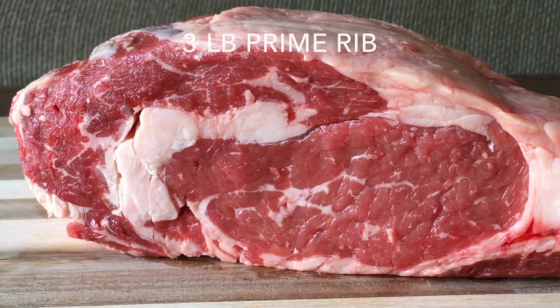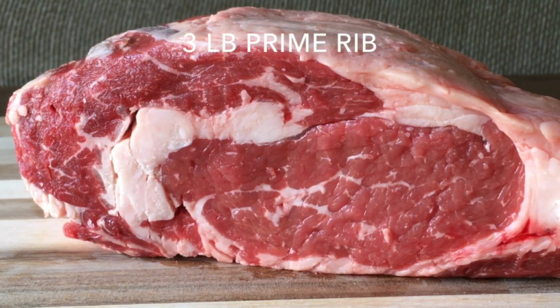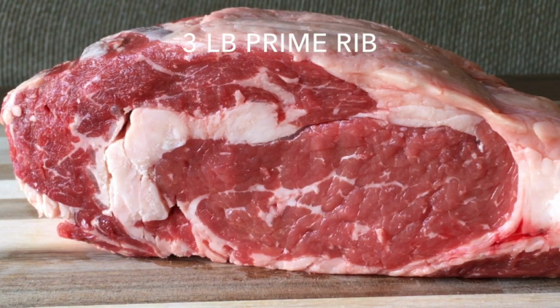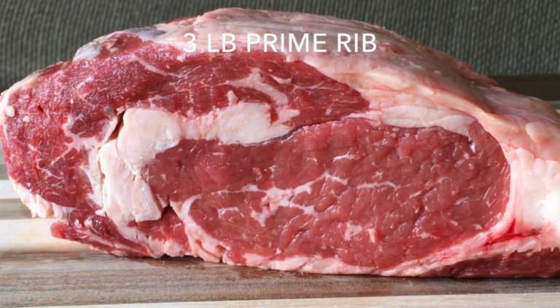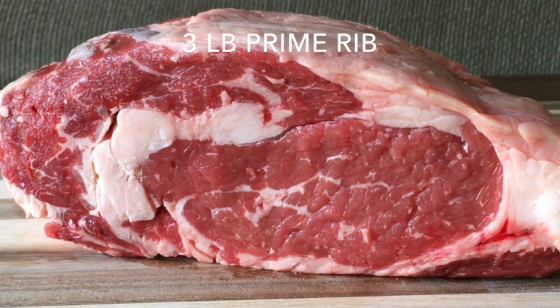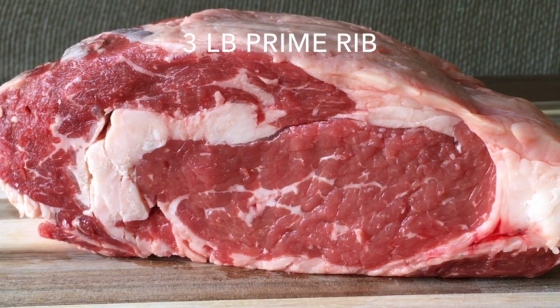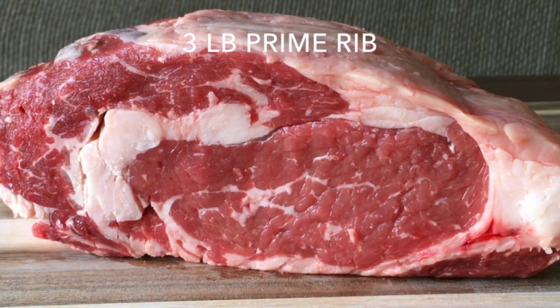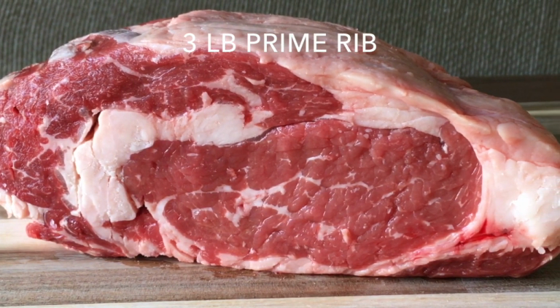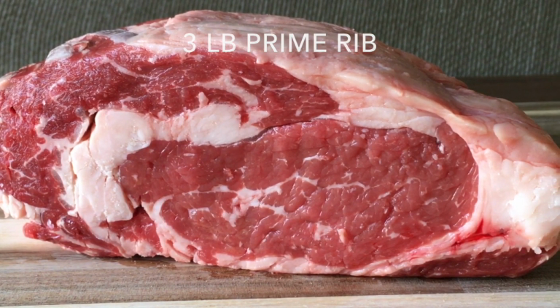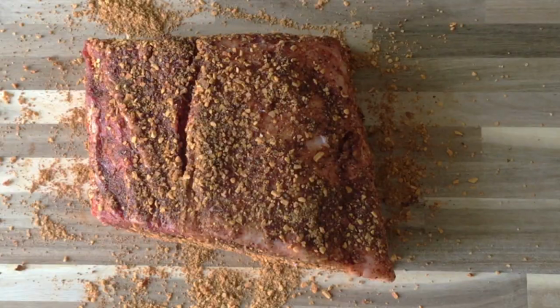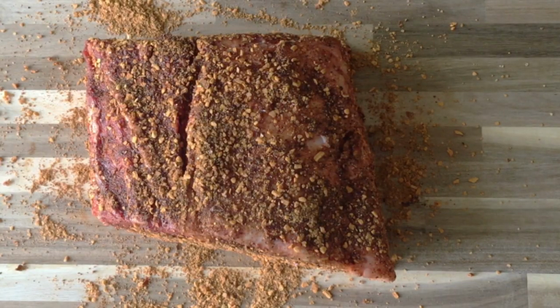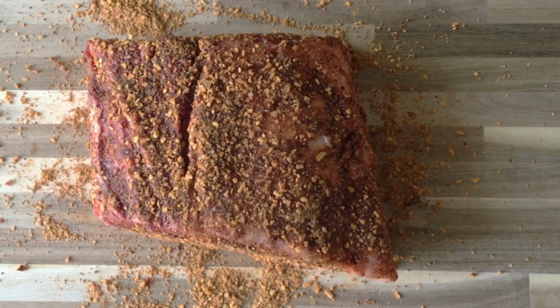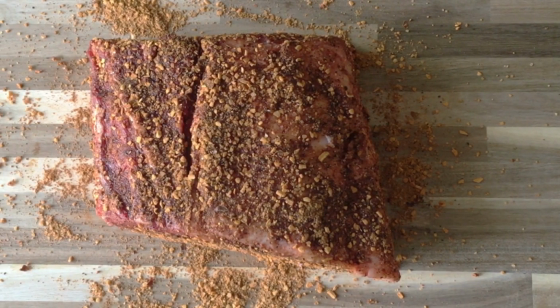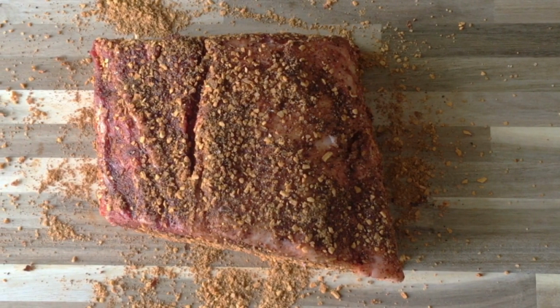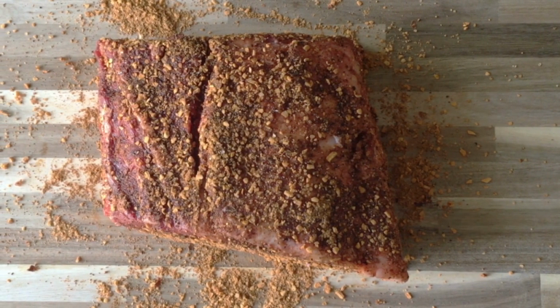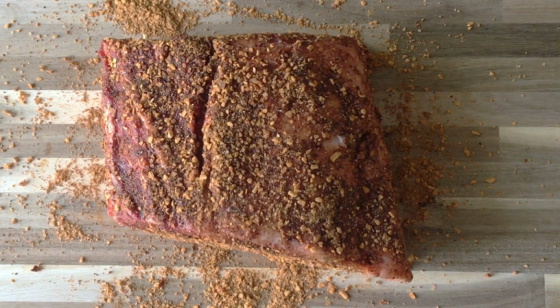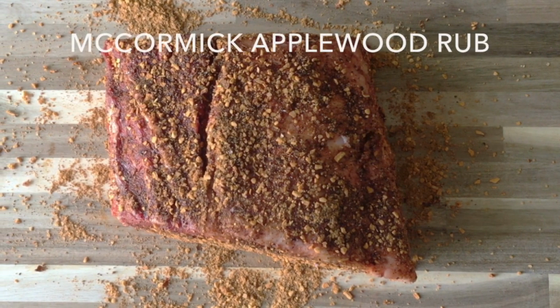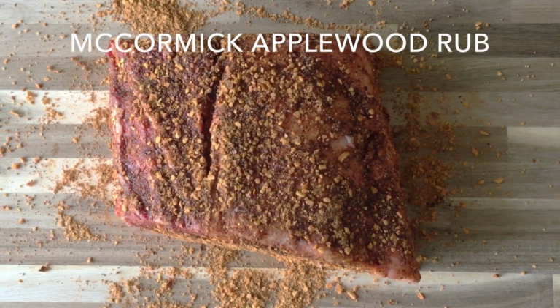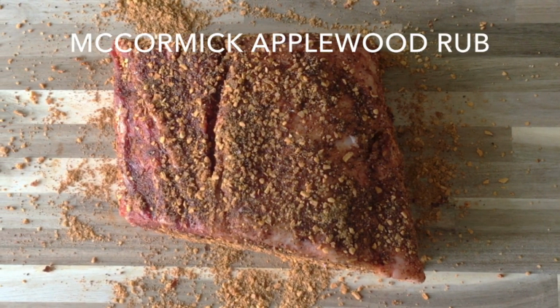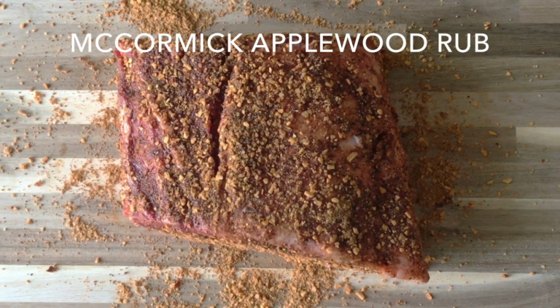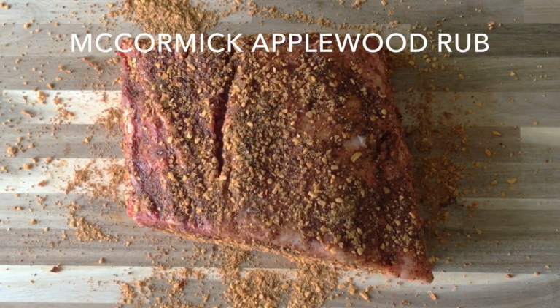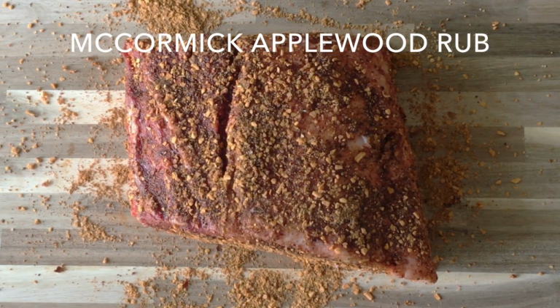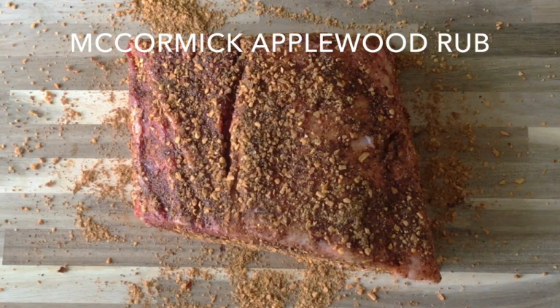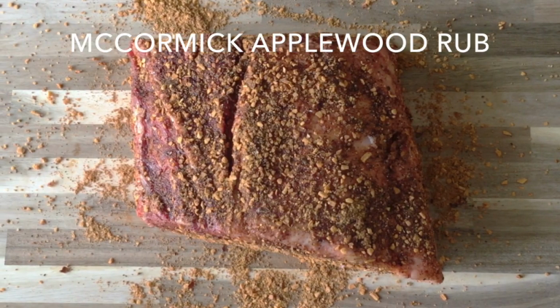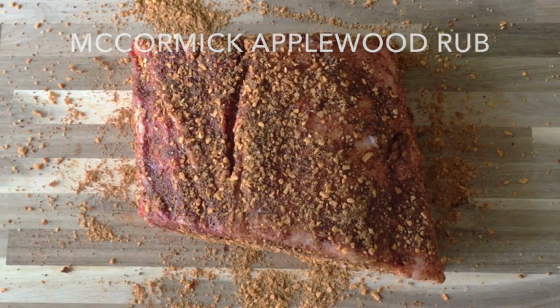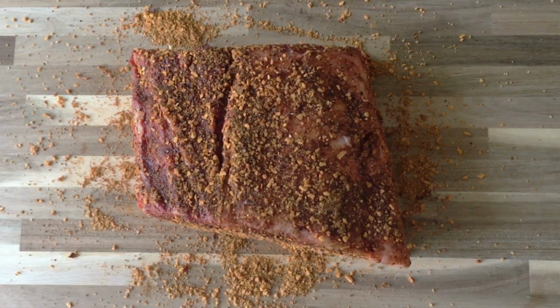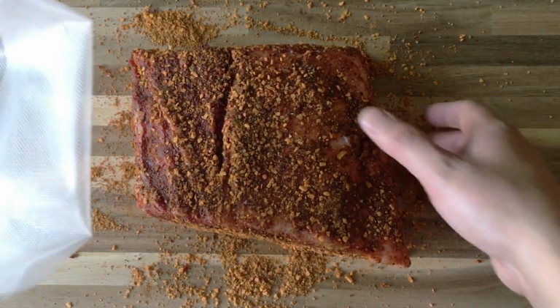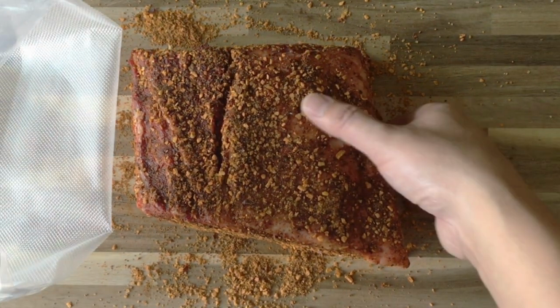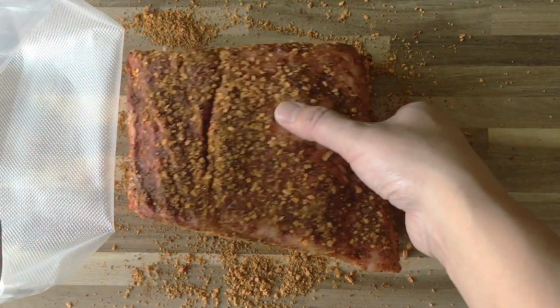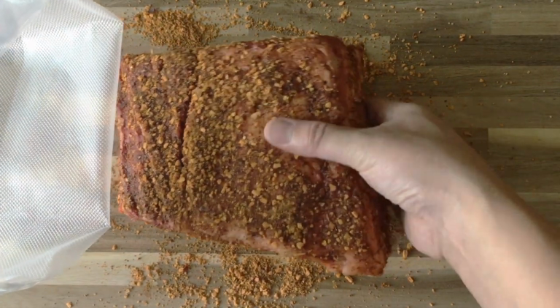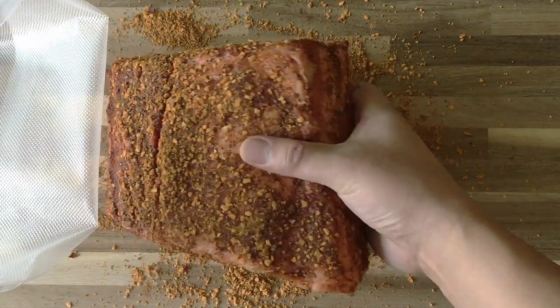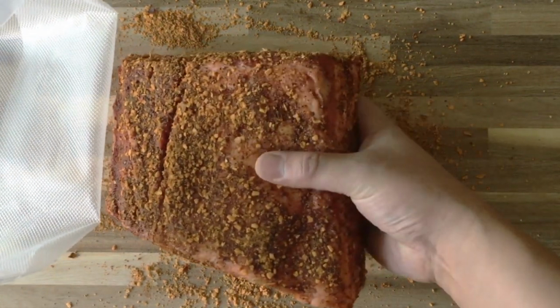Here's our 3 pound boneless prime rib. First, cover it in your favorite rub. I'm using the Applewood rub from McCormick. Make sure to cover all sides with the rub.